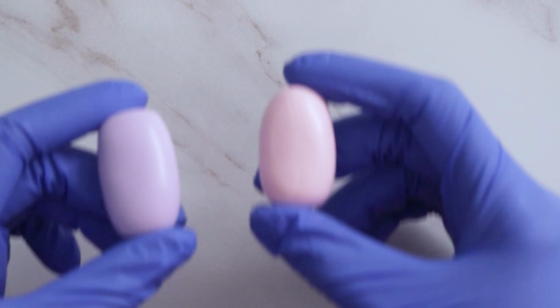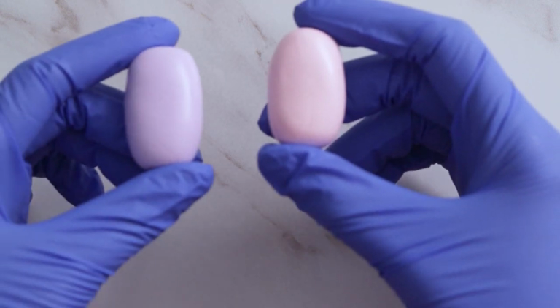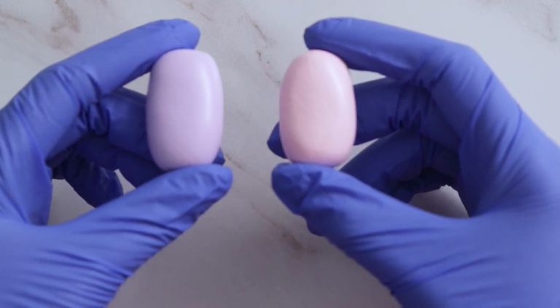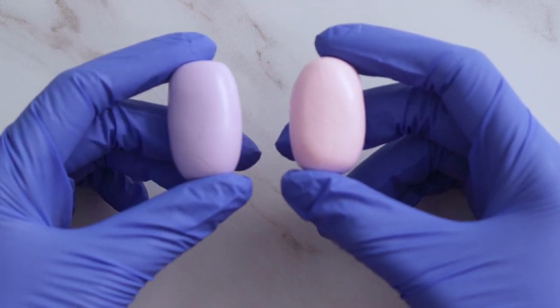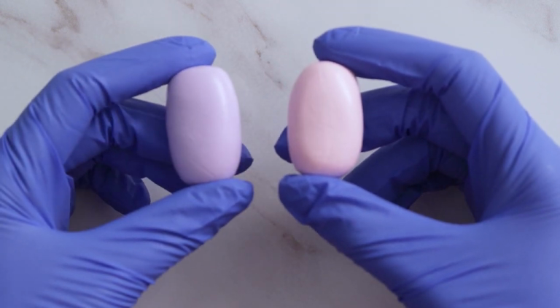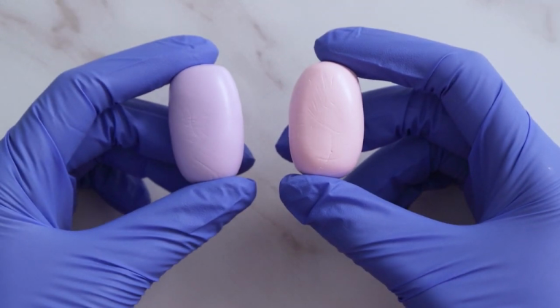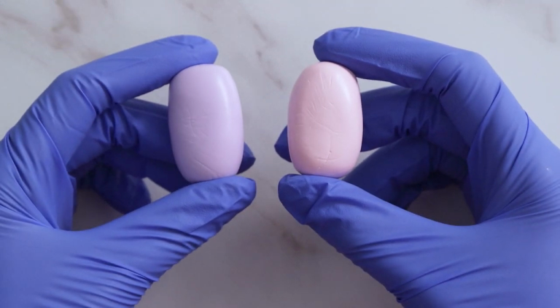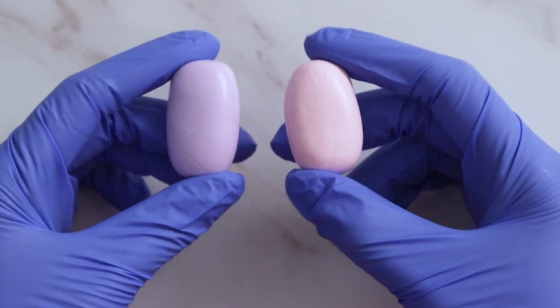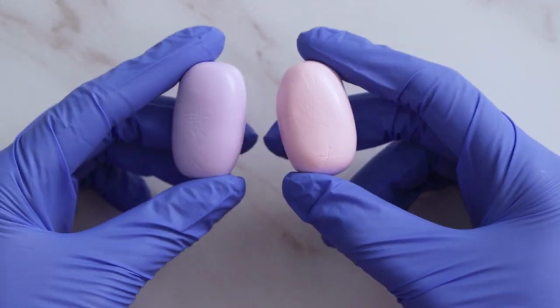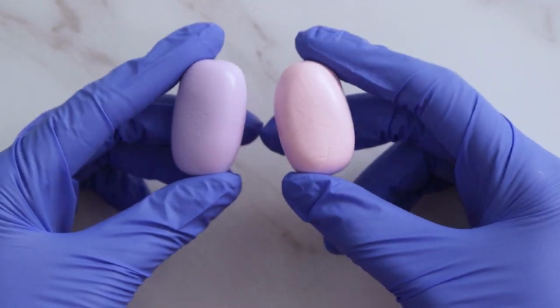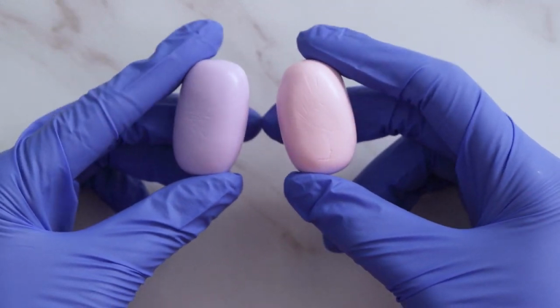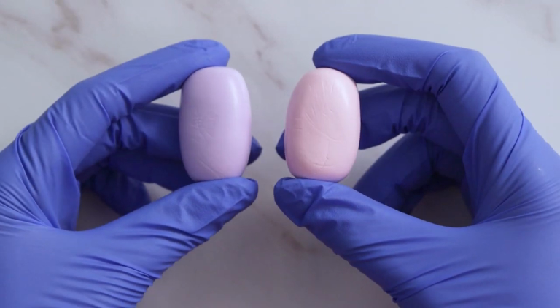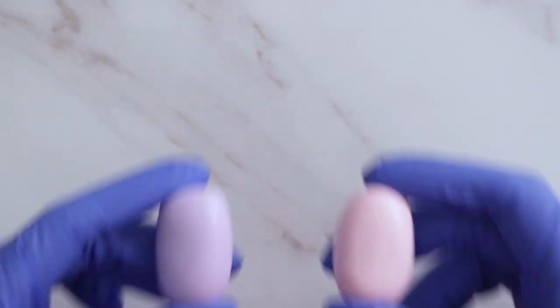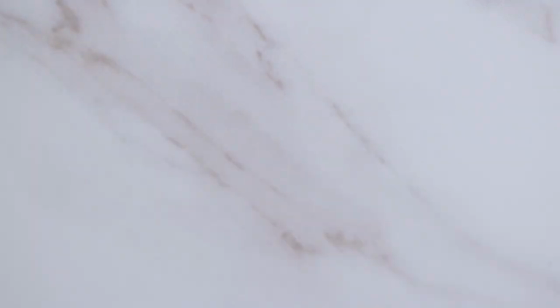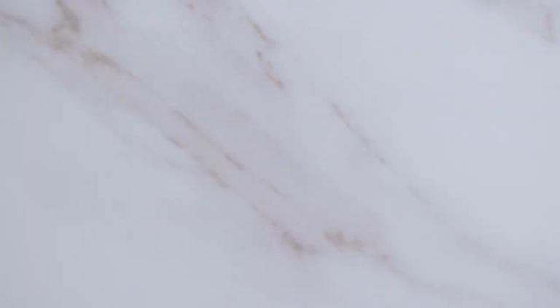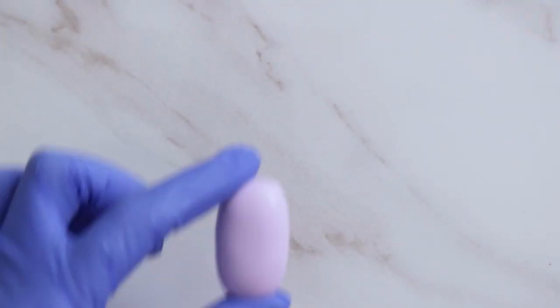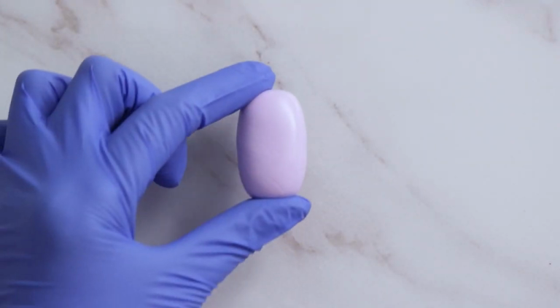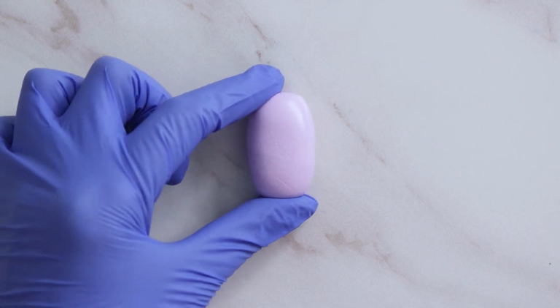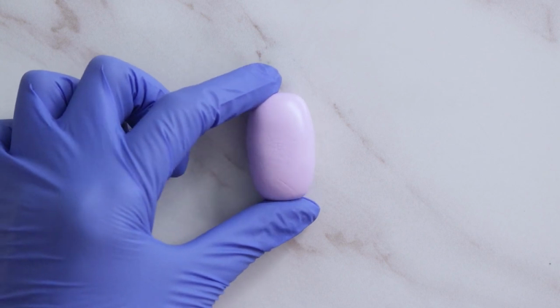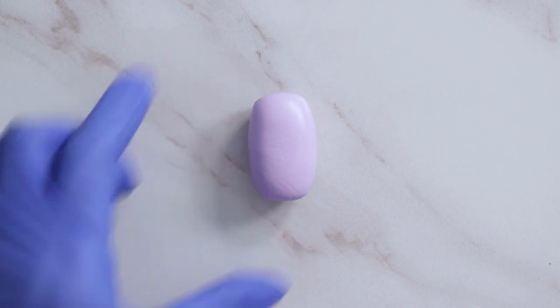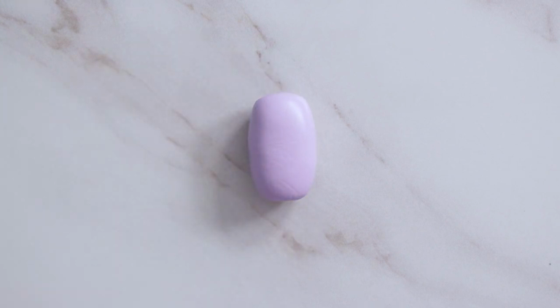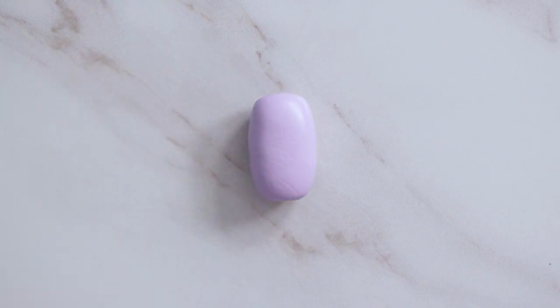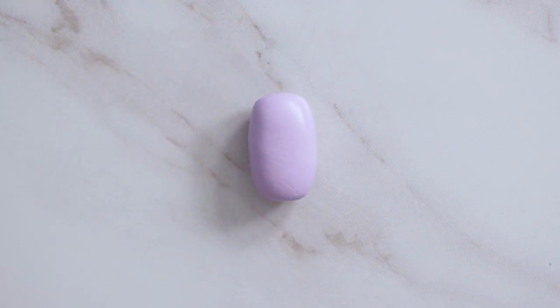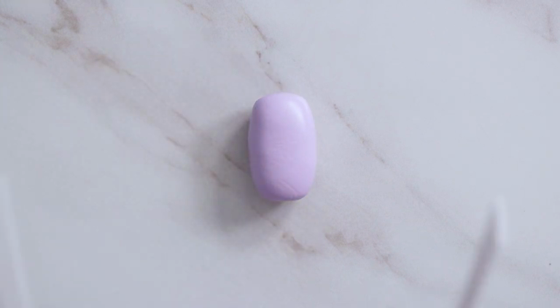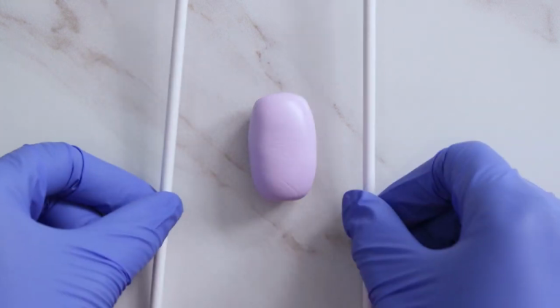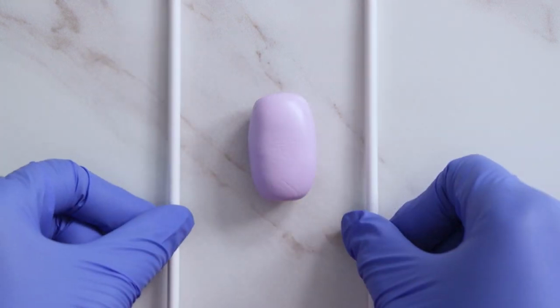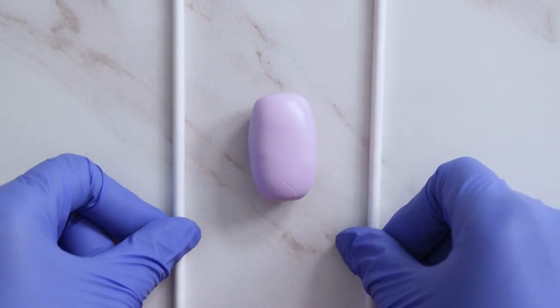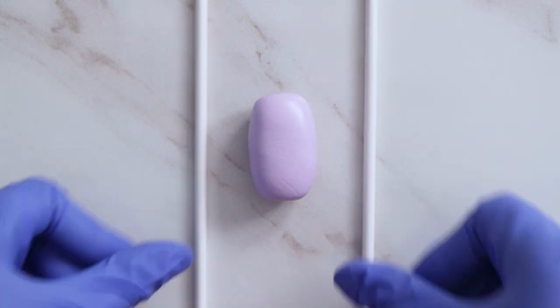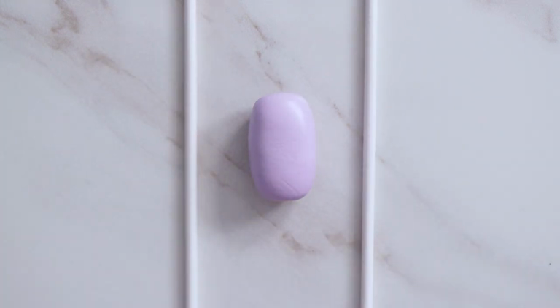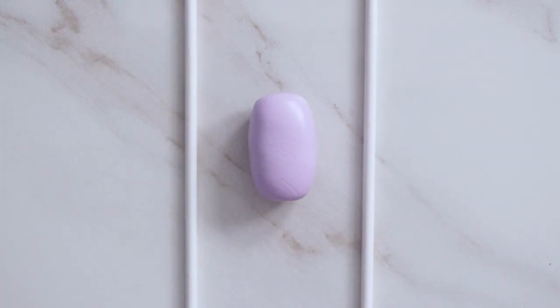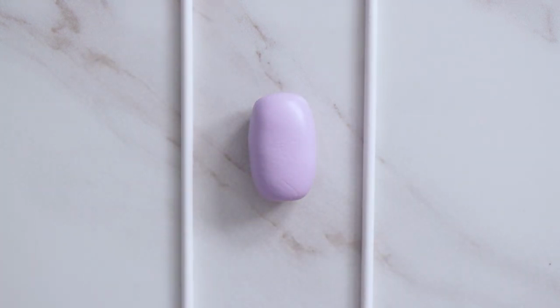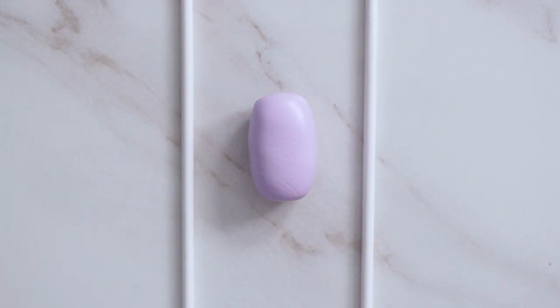I'm going to start off by making these sweetheart earrings. I have Sculpey Primo and I'm using pastel purple and pastel pink. I tried to match the colors of the candies as close as I could.